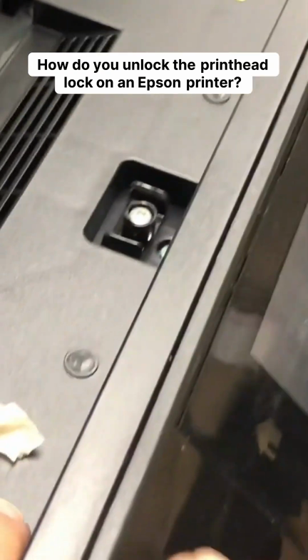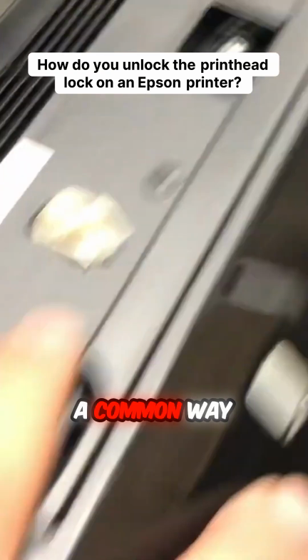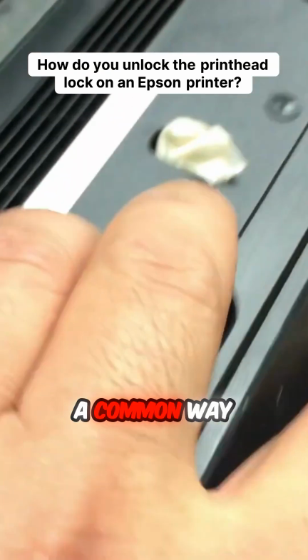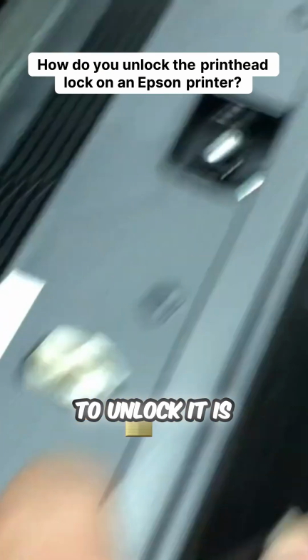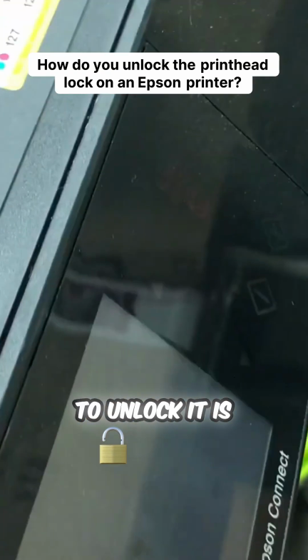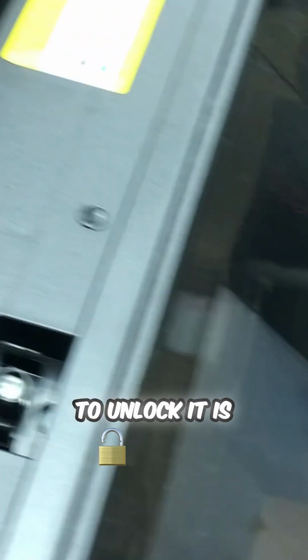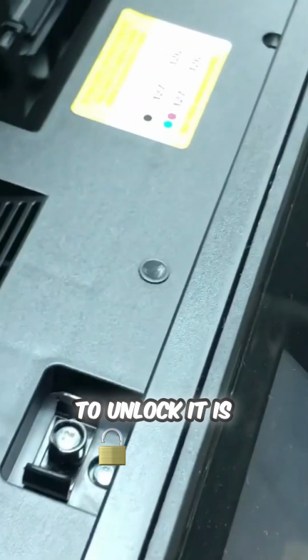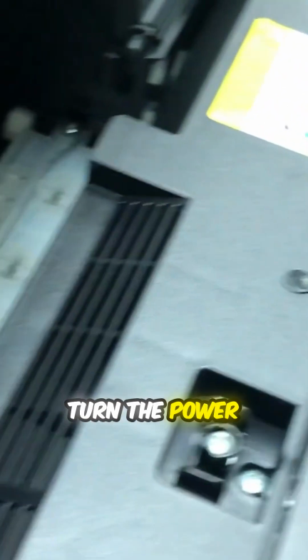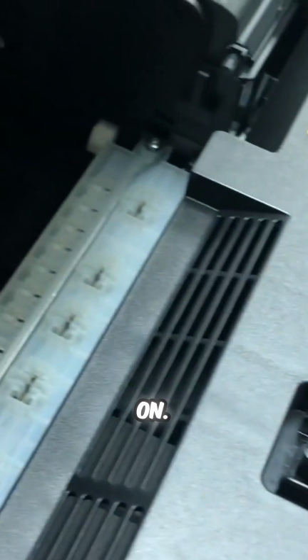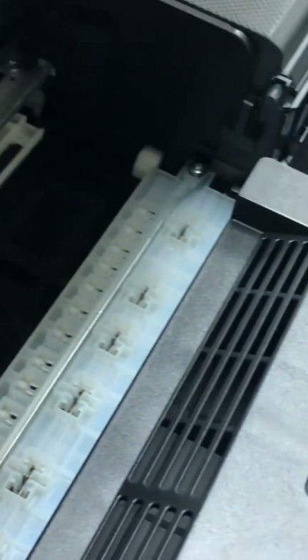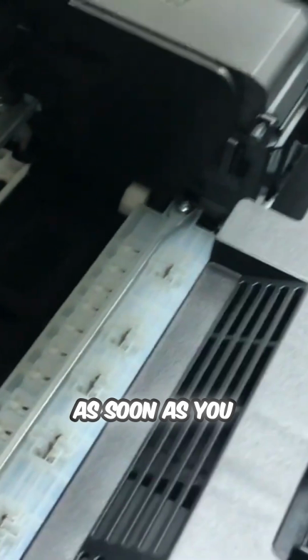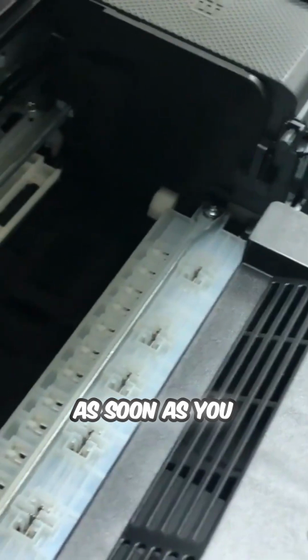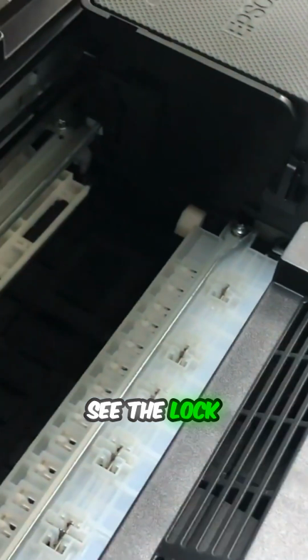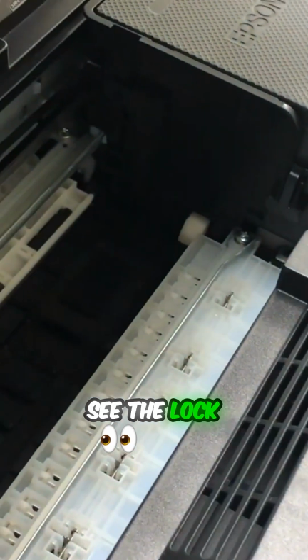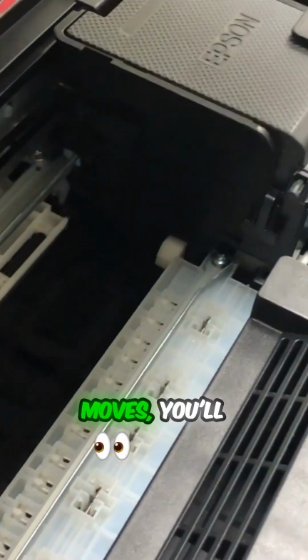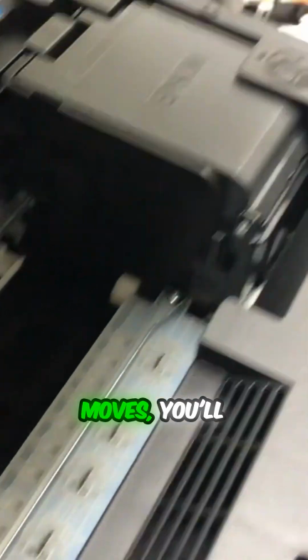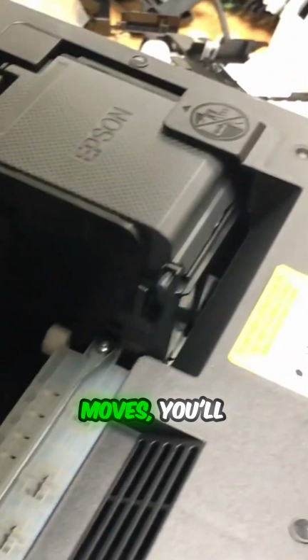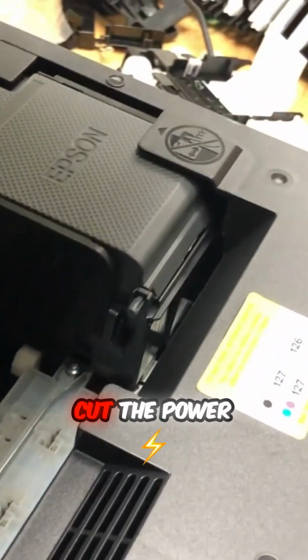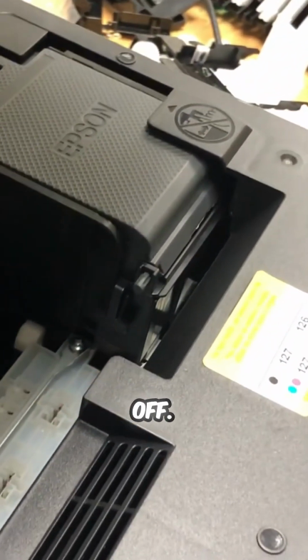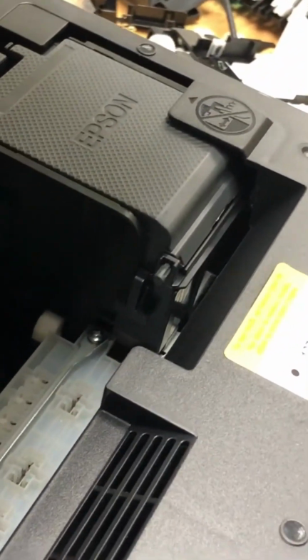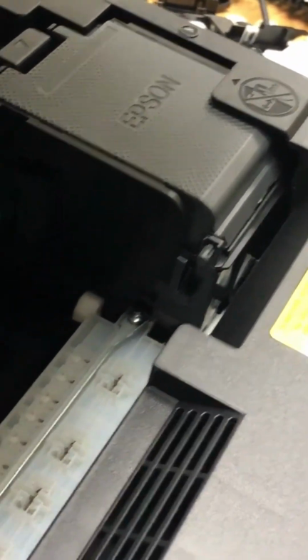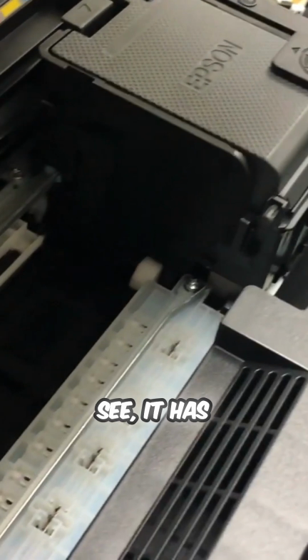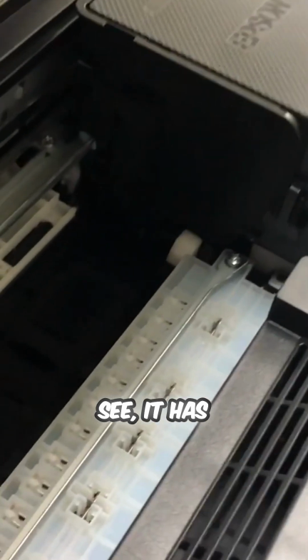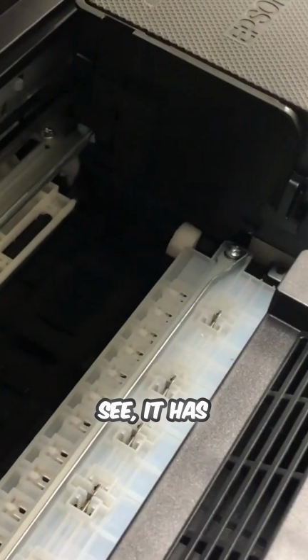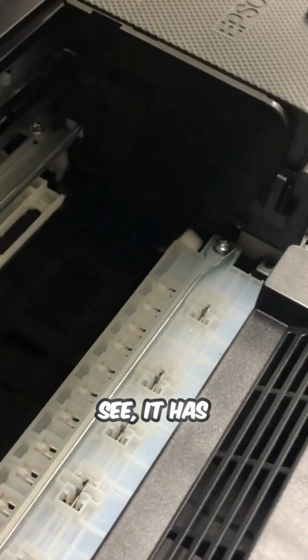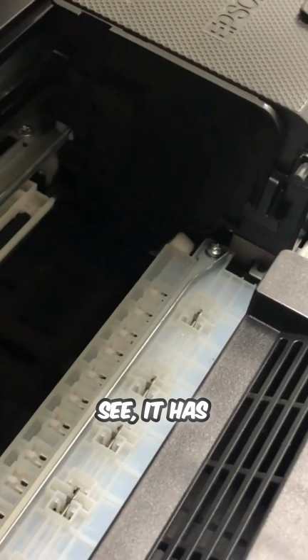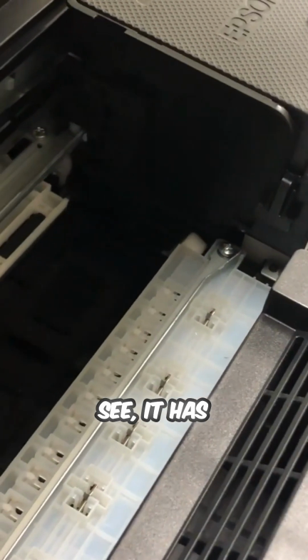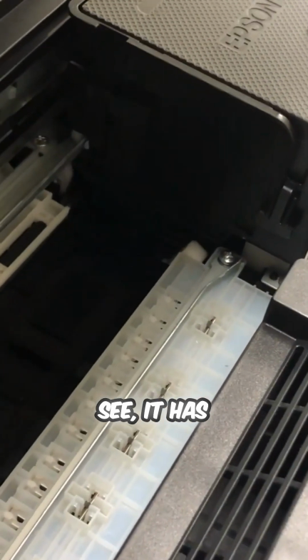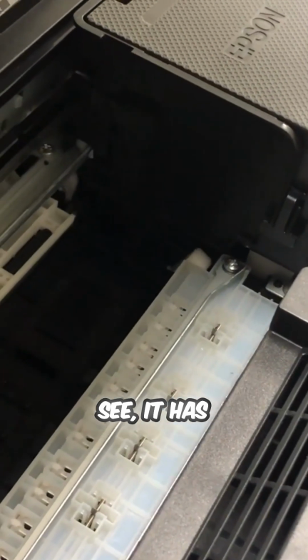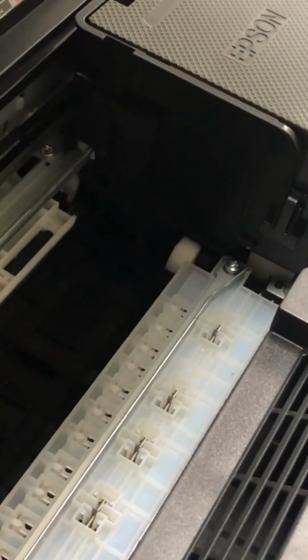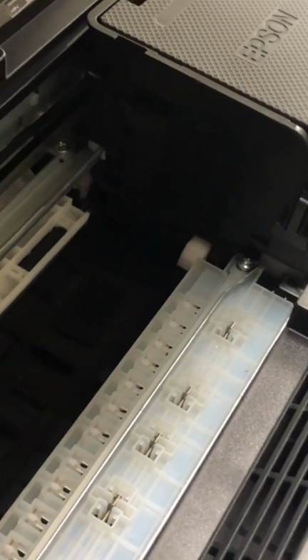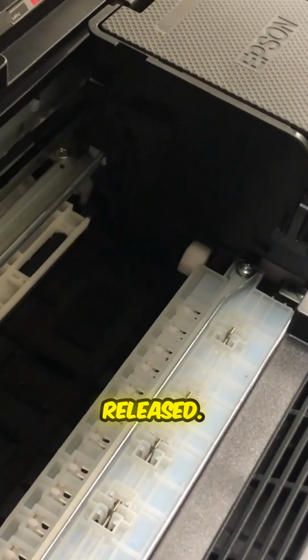A common way to unlock it is to turn the power on. As soon as you see the lock moves, you cut the power off. See, it has released.